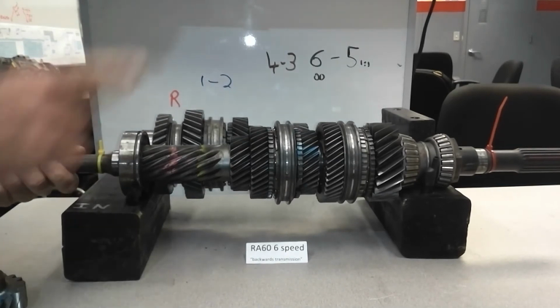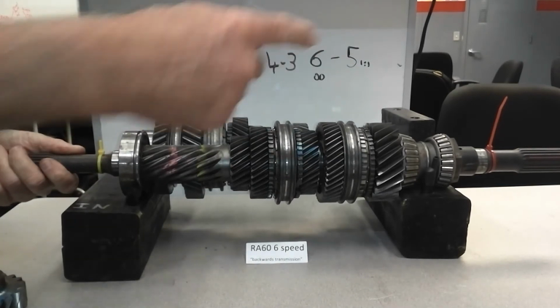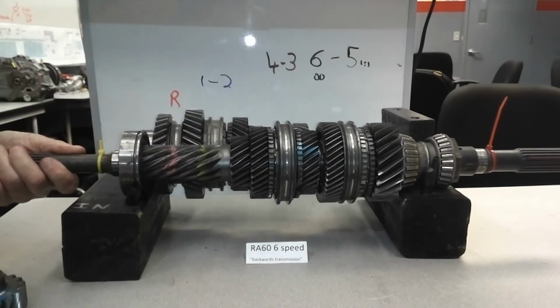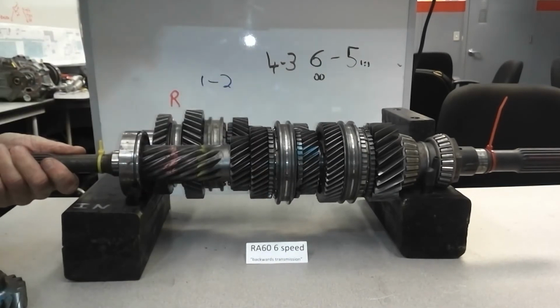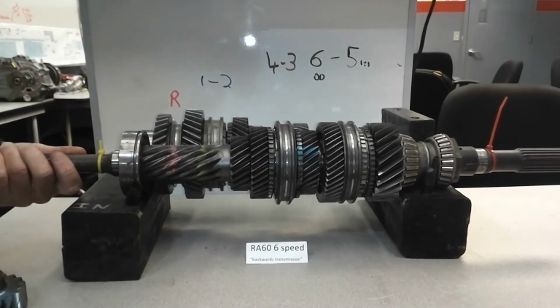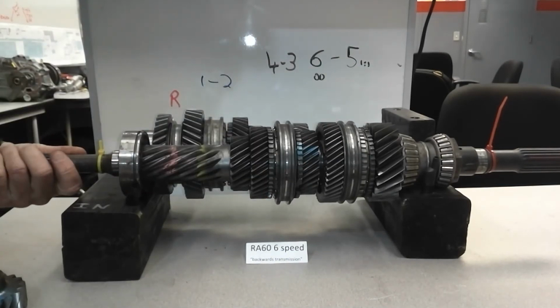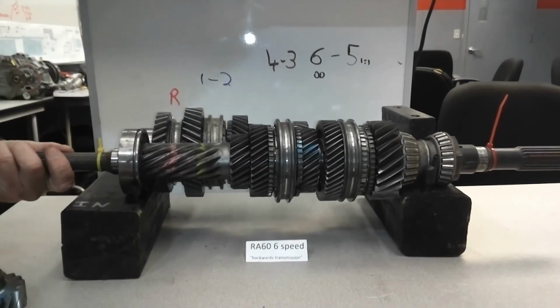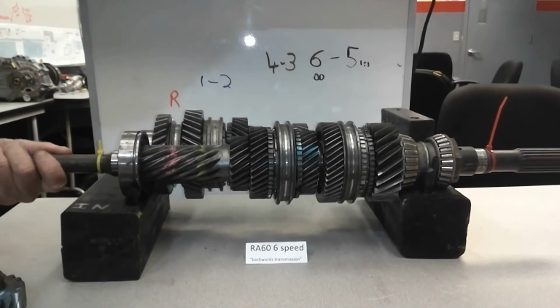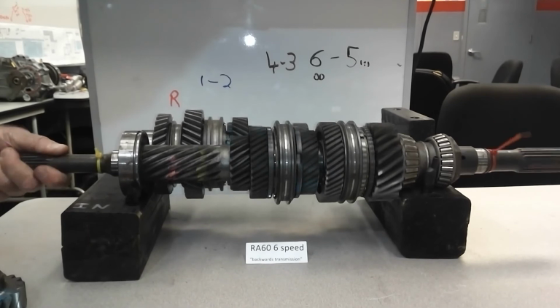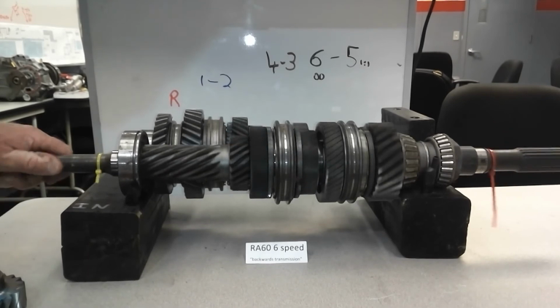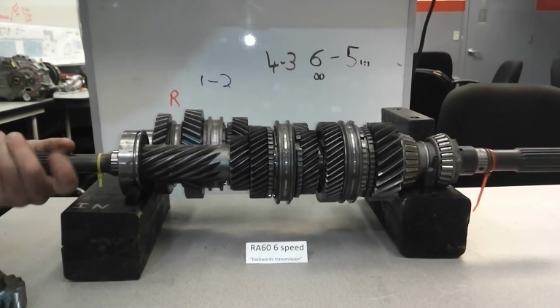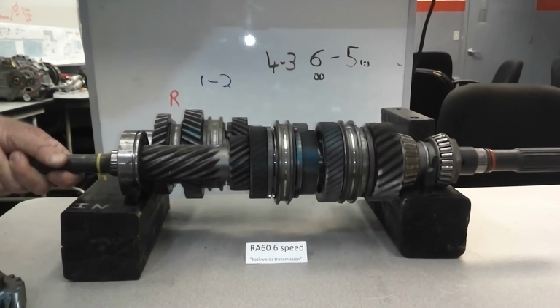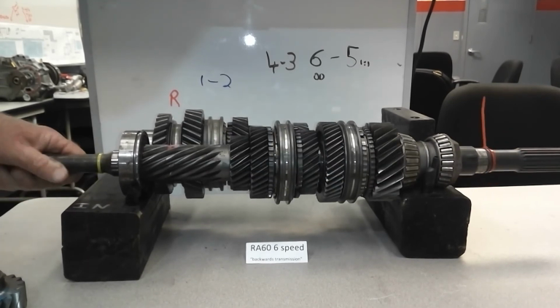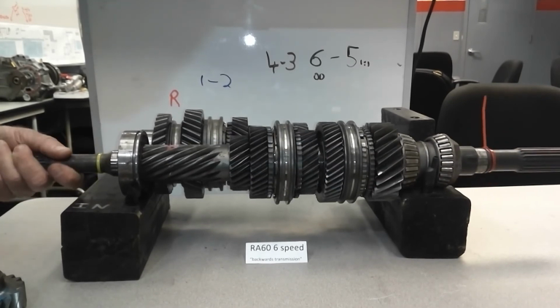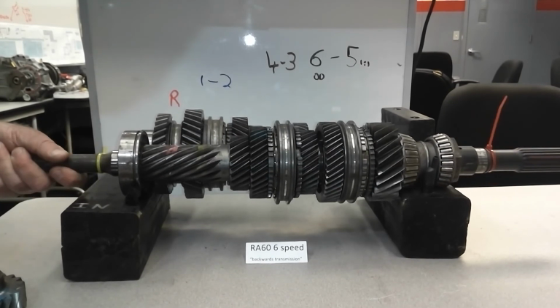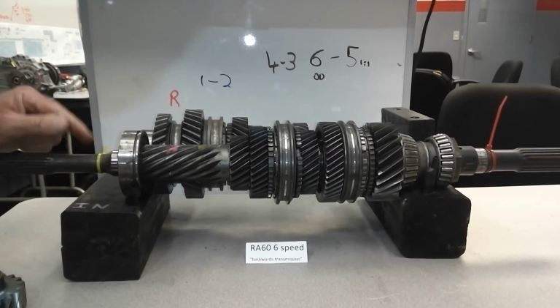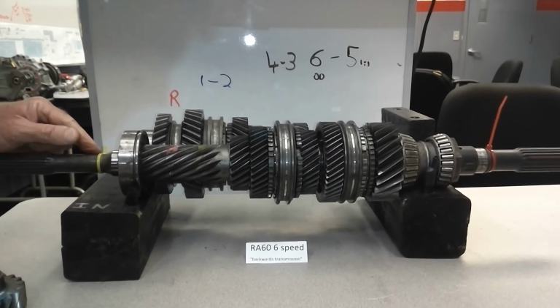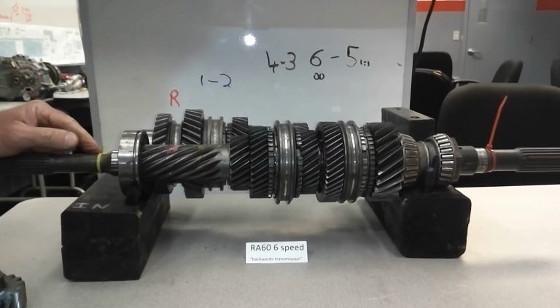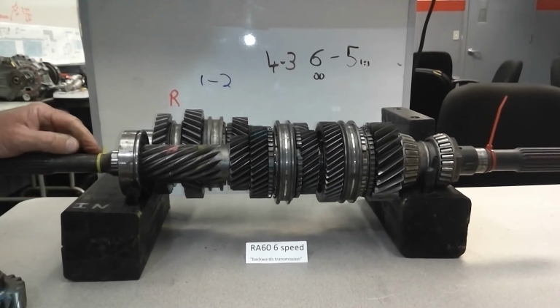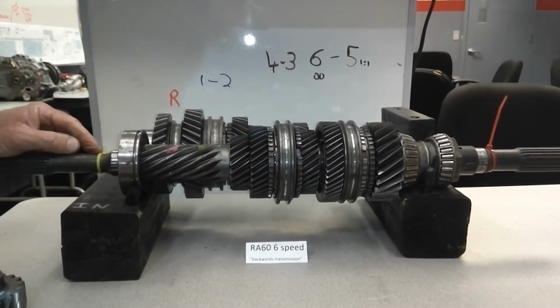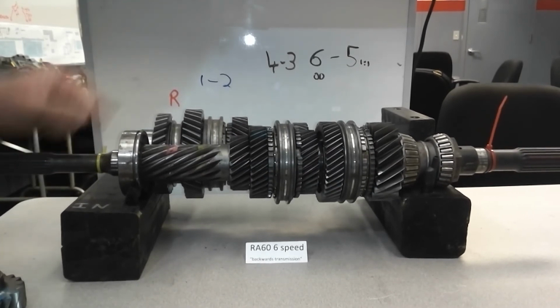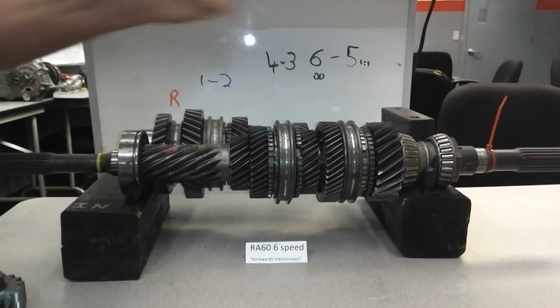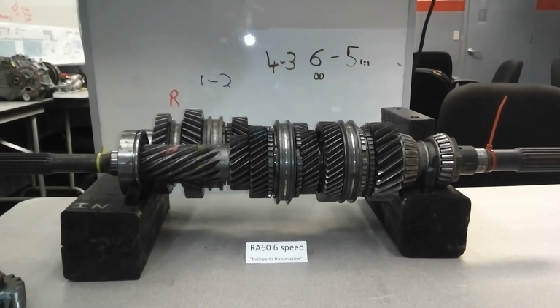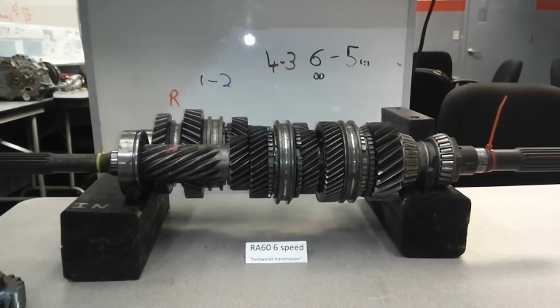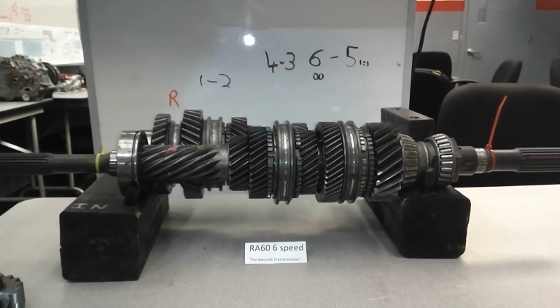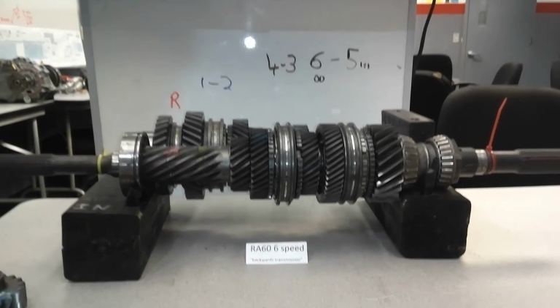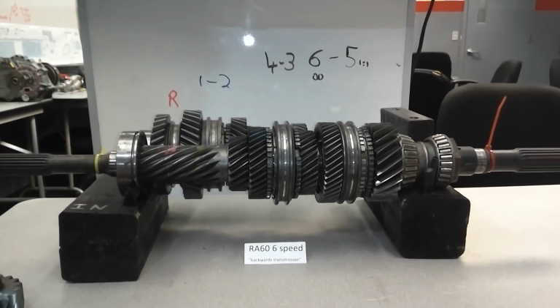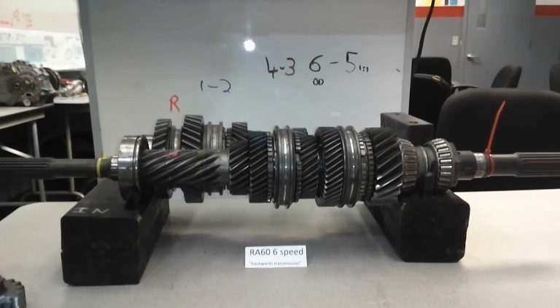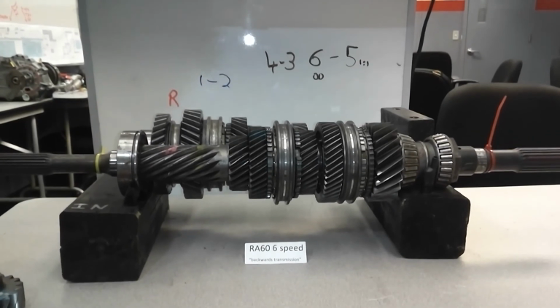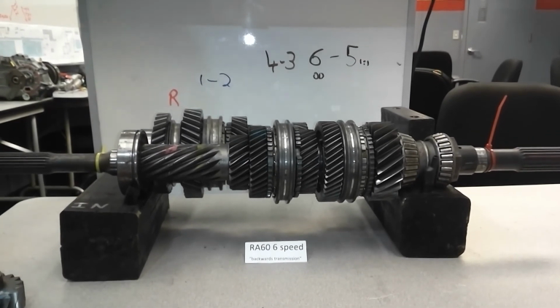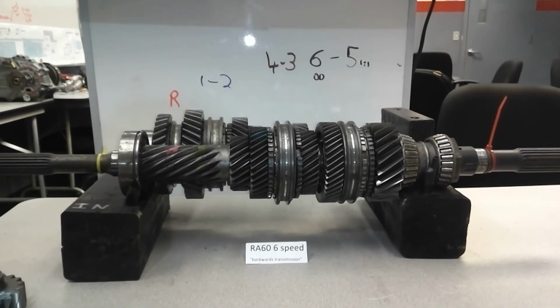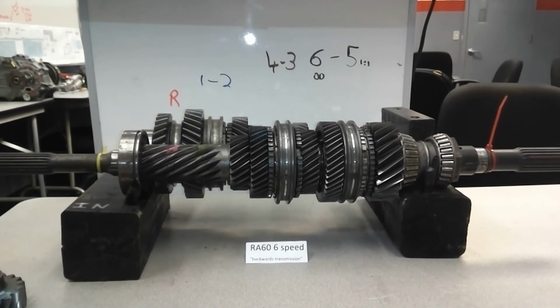The output shaft should turn more than the input shaft. Over 7.8 to 1 — that's your six speed forward gears.